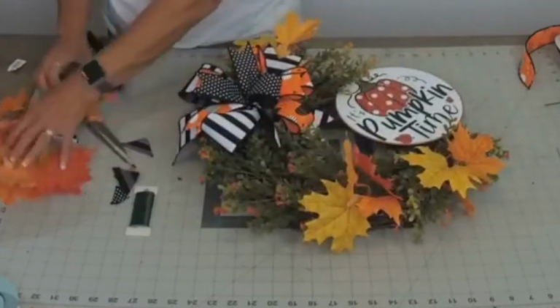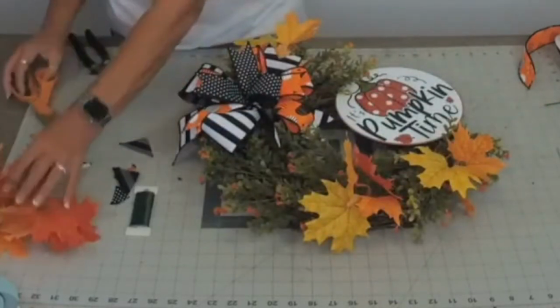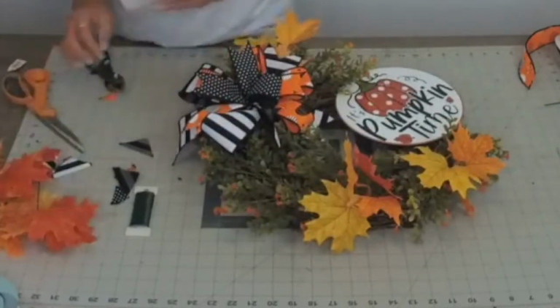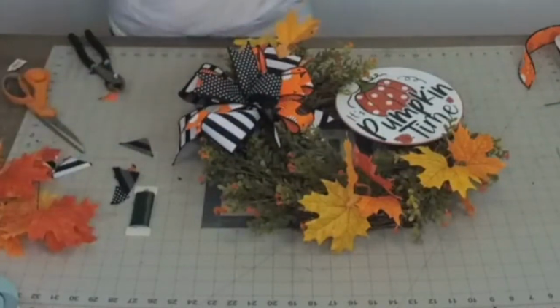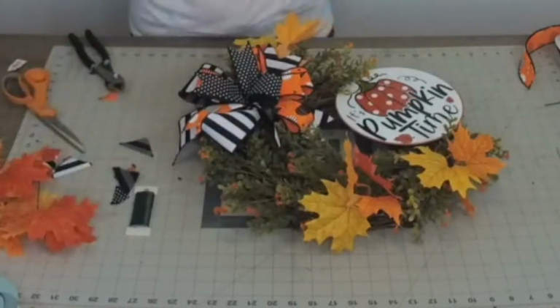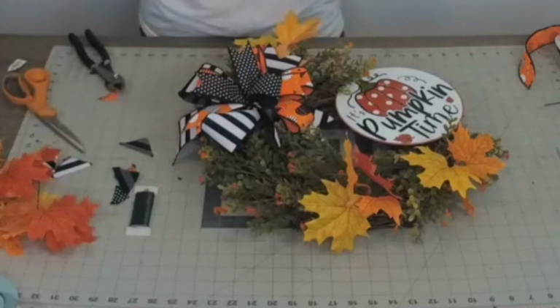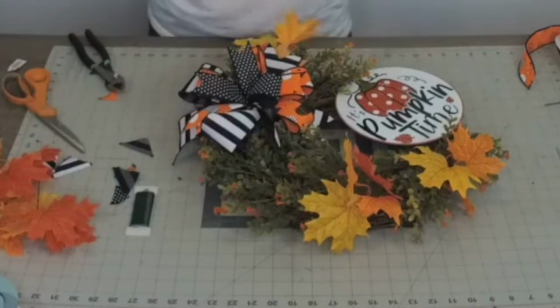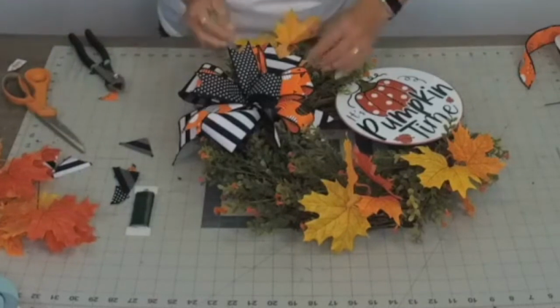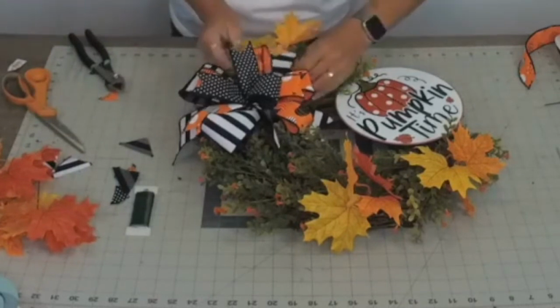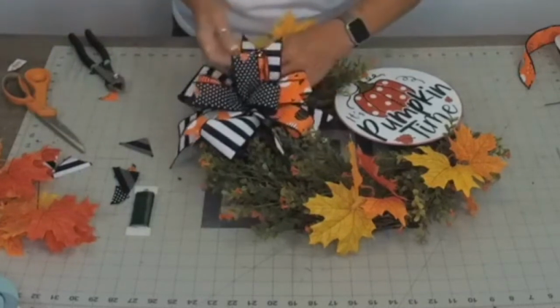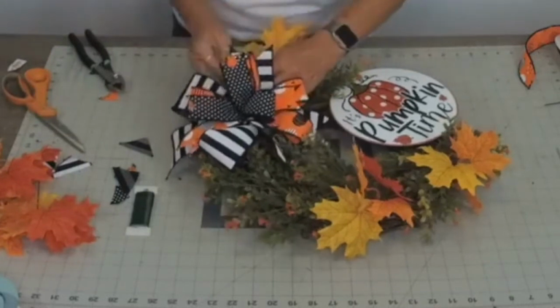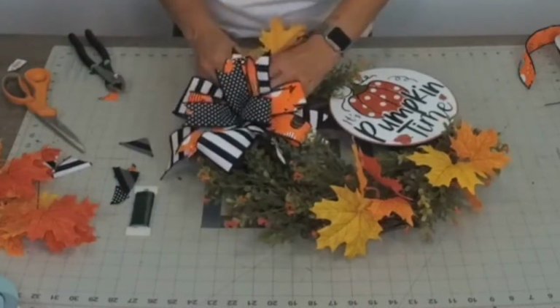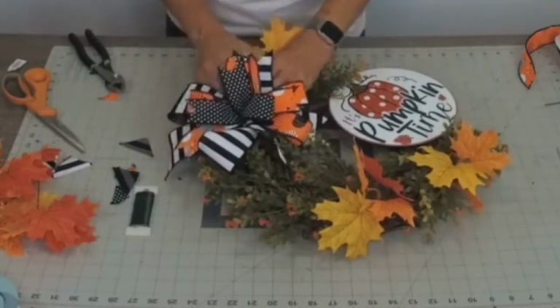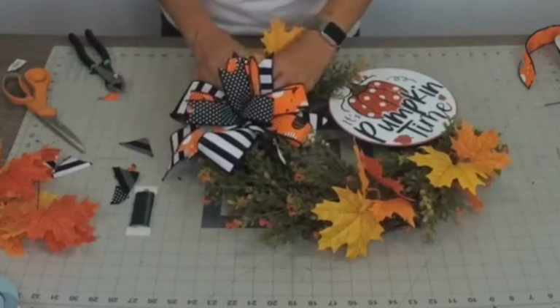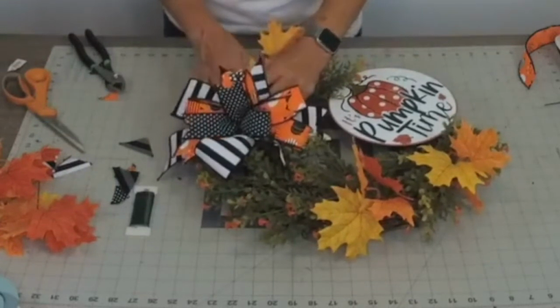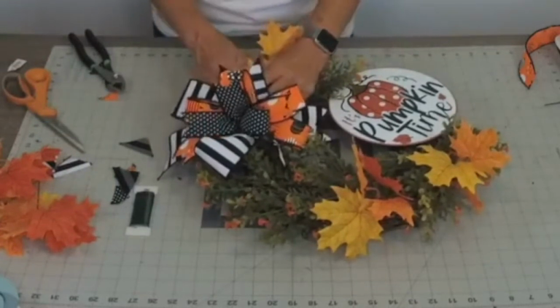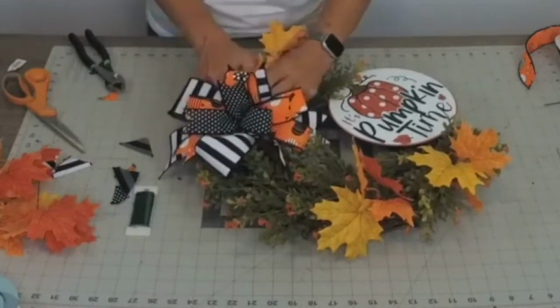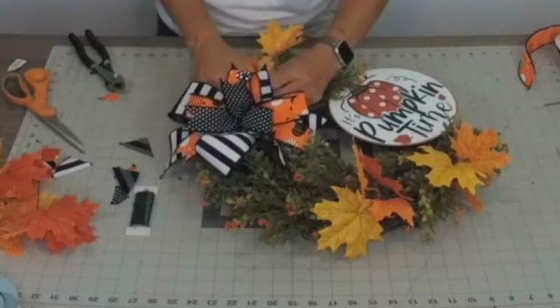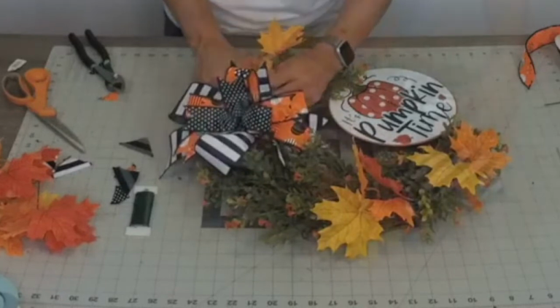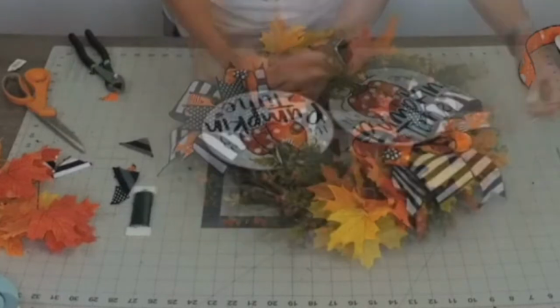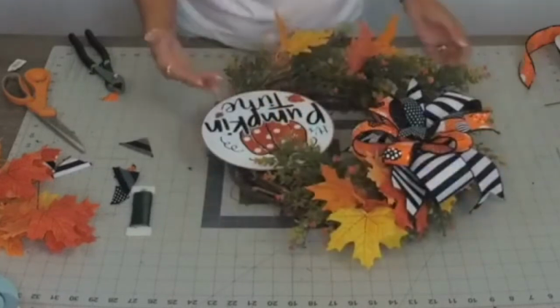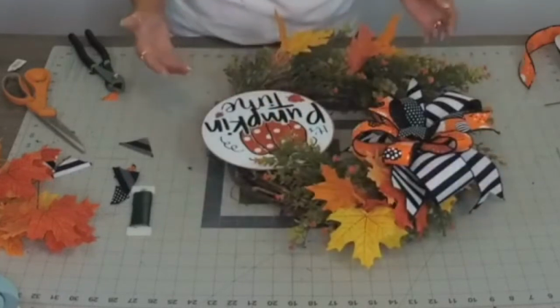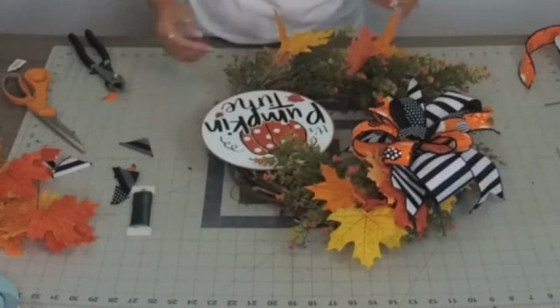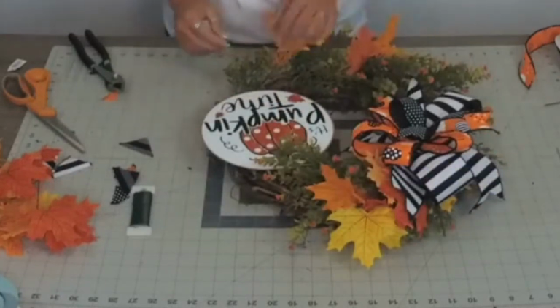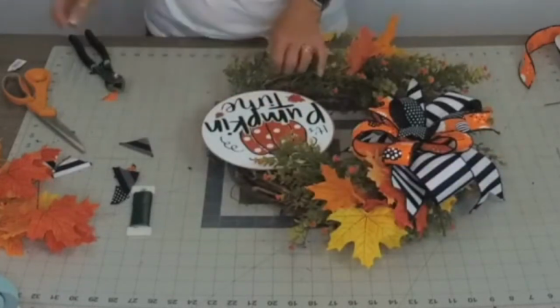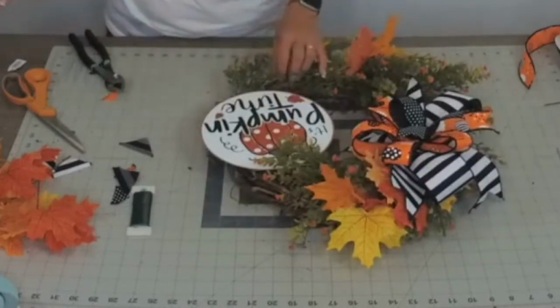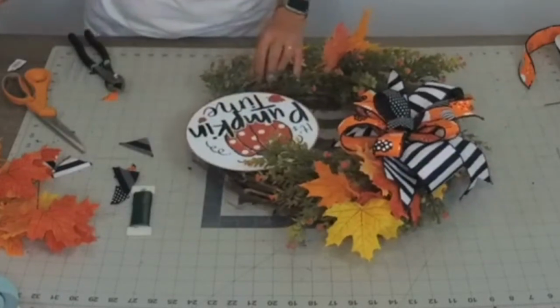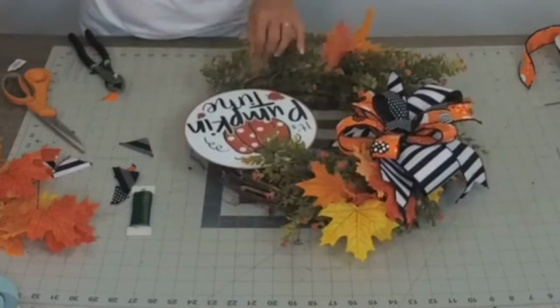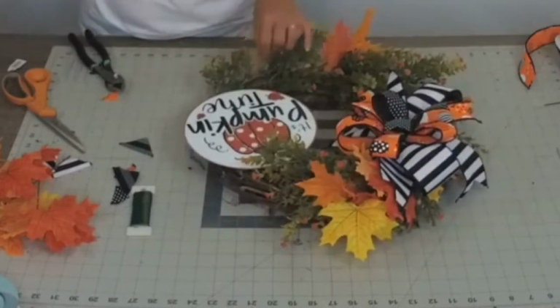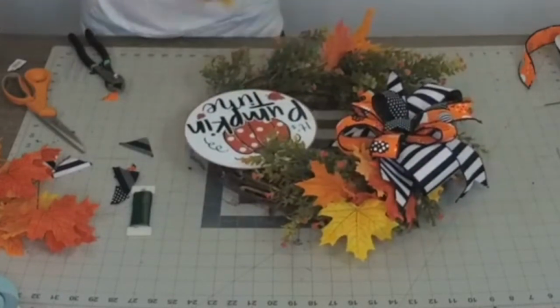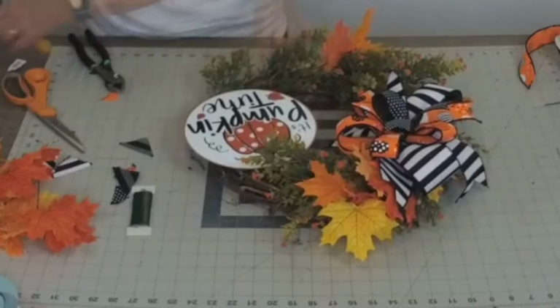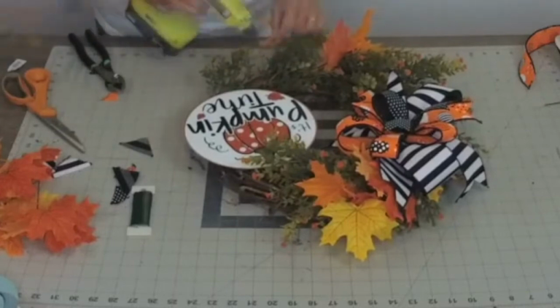I haven't even glued down those leaves yet! So I'm going to back up and come in here with a little hot glue. Grapevines just go so much quicker.